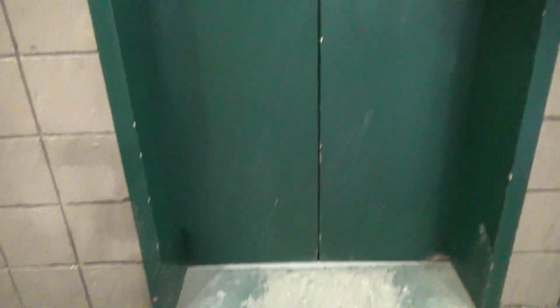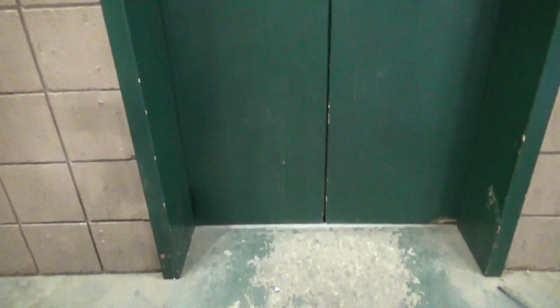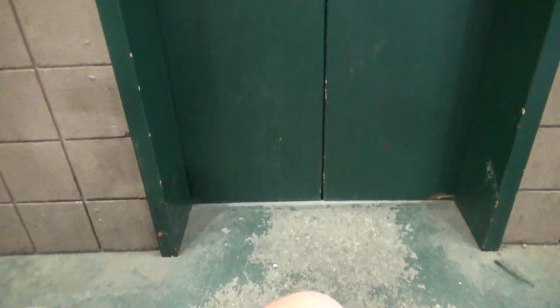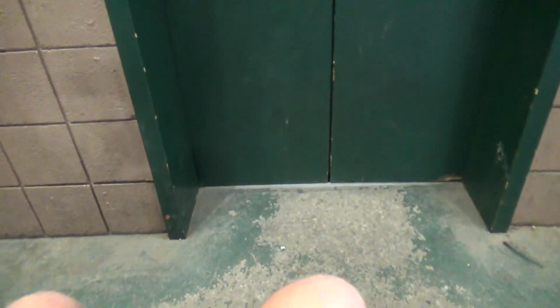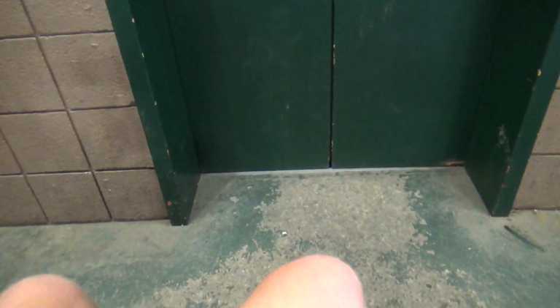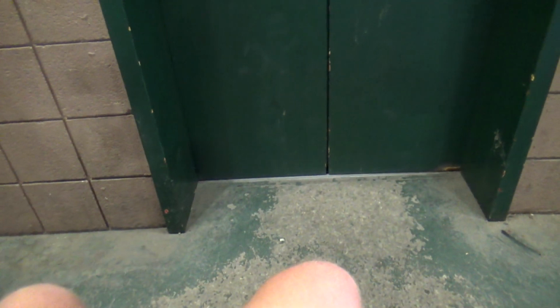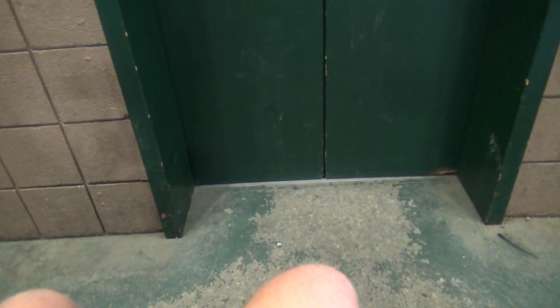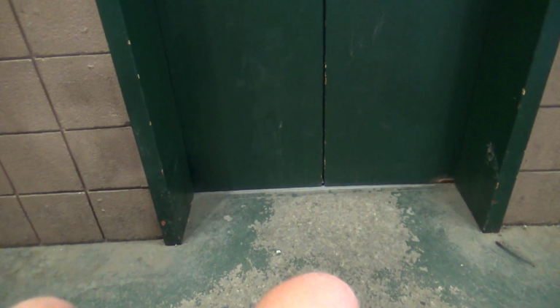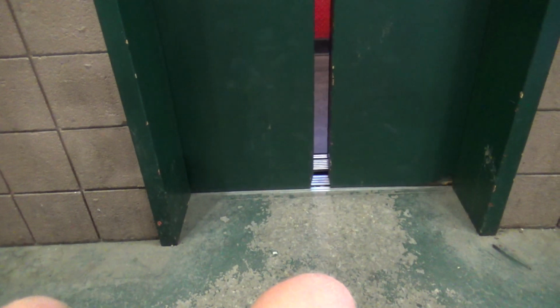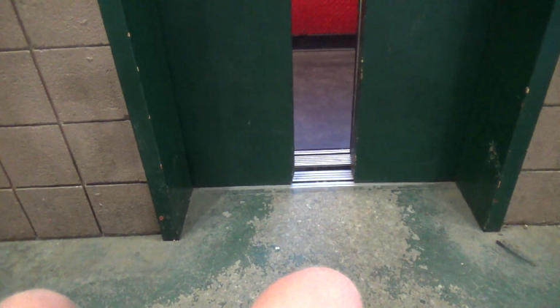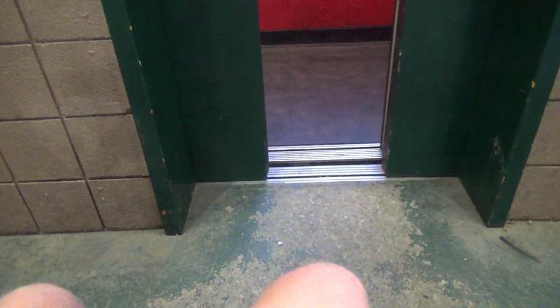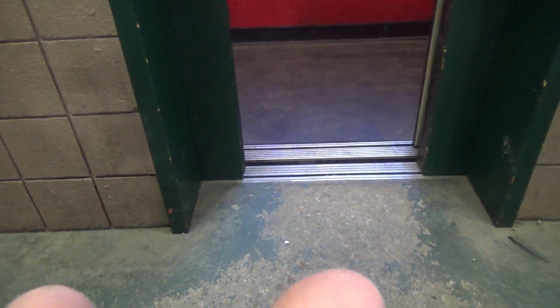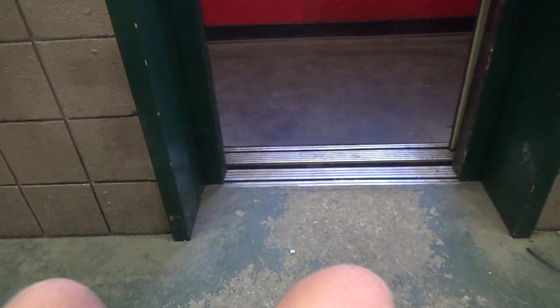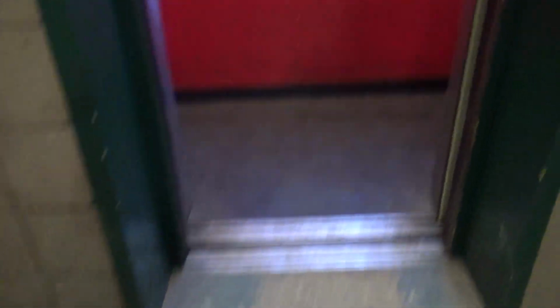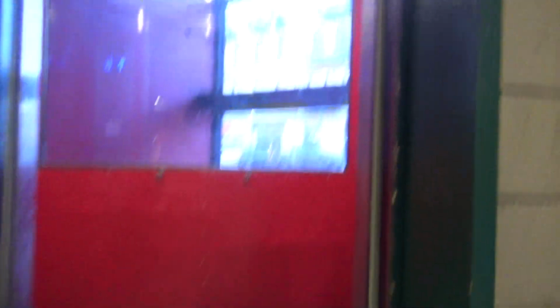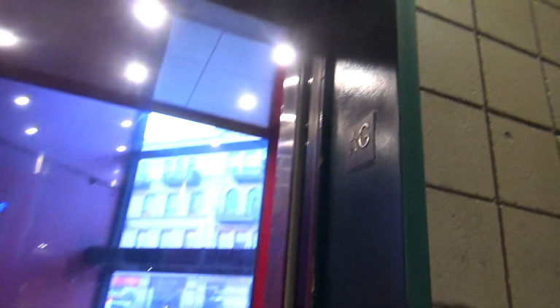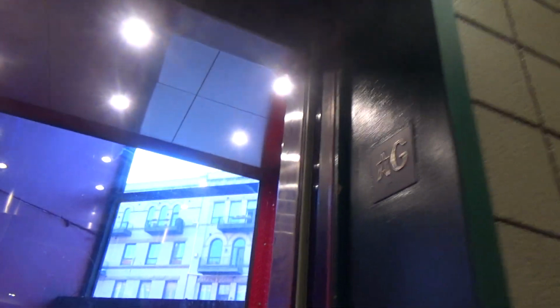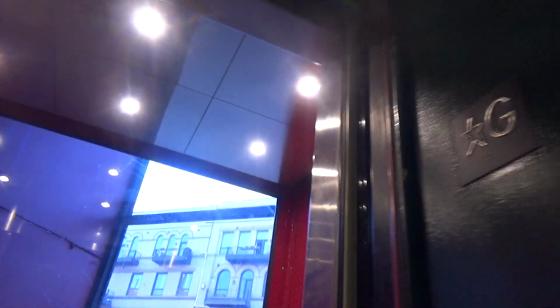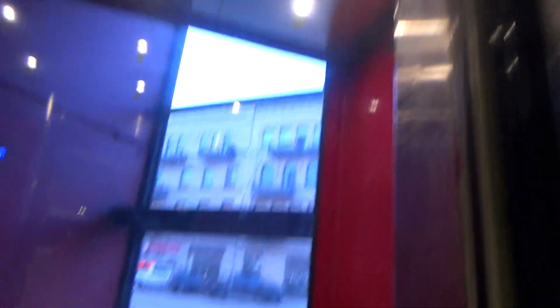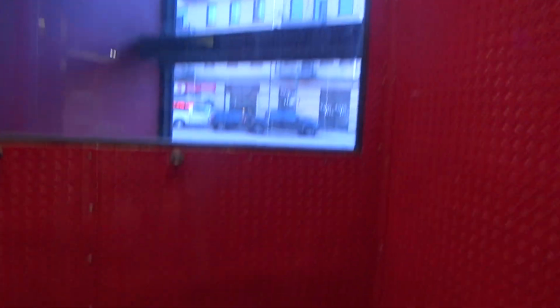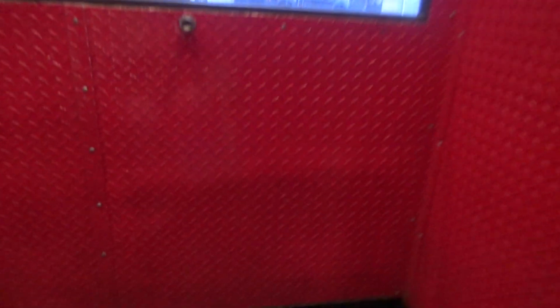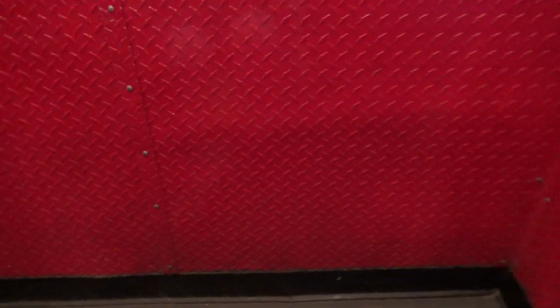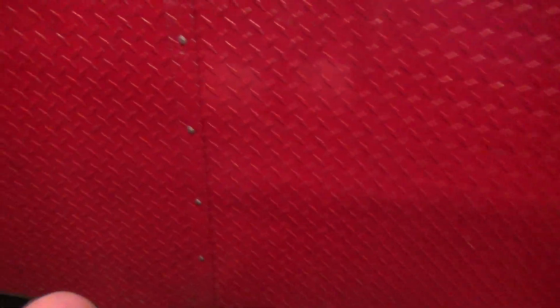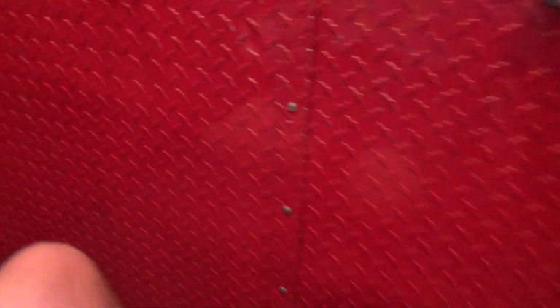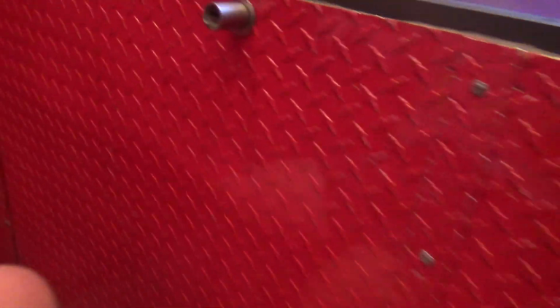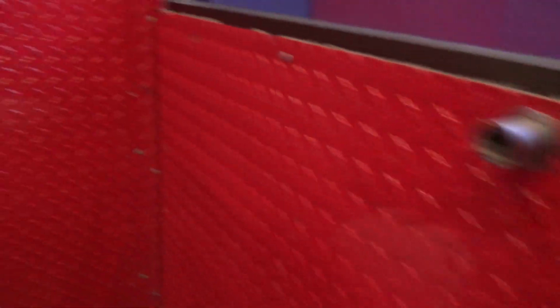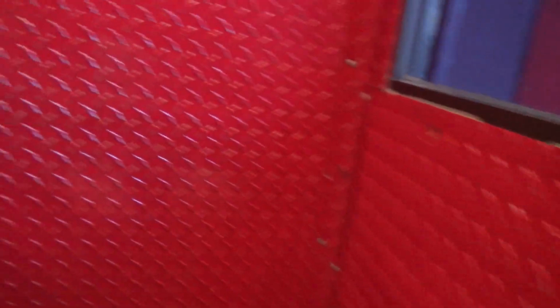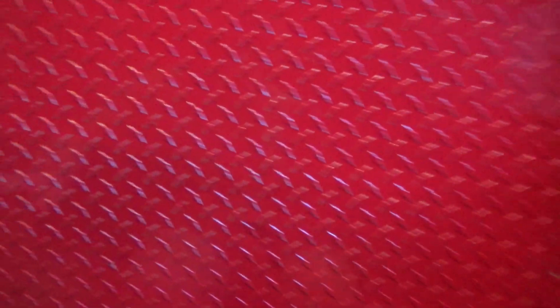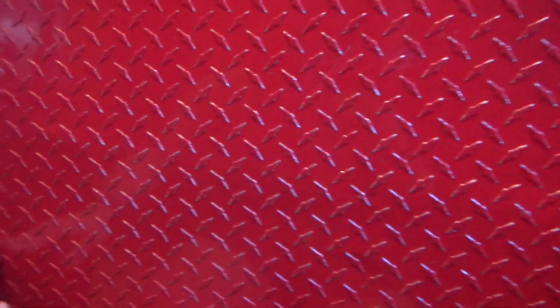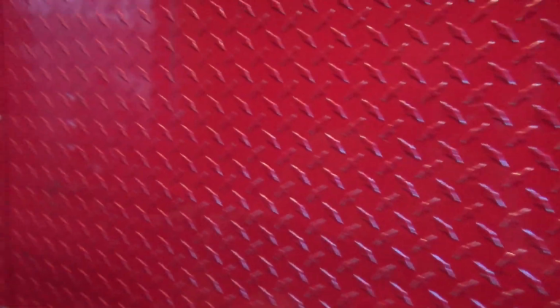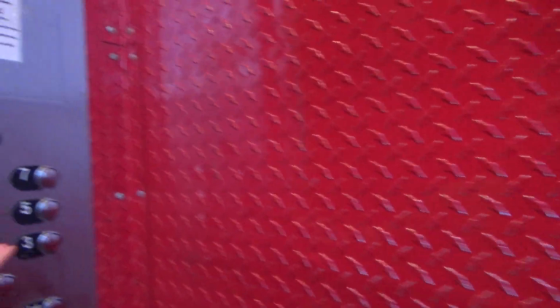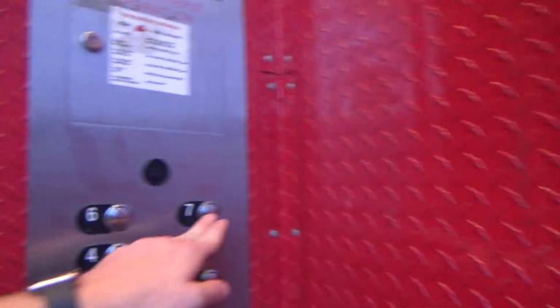Look at that door design. Probably Montgomery in the US. It's tiny. It's very low.